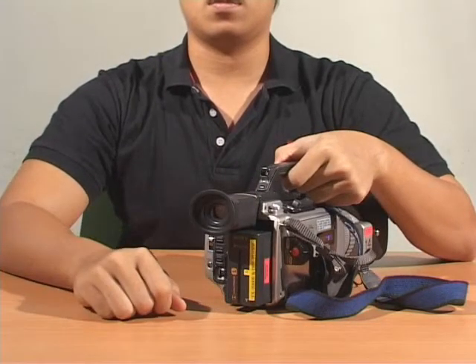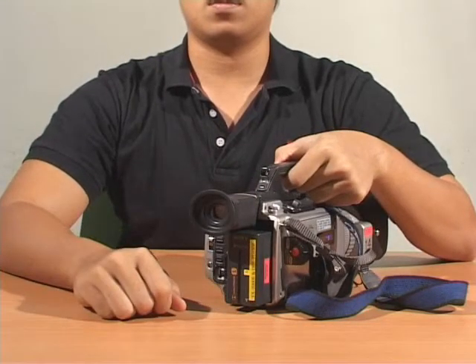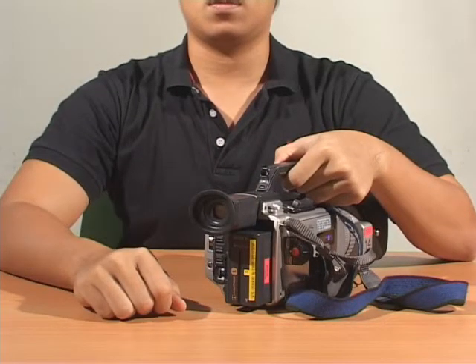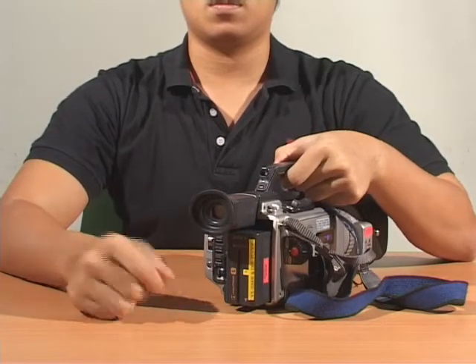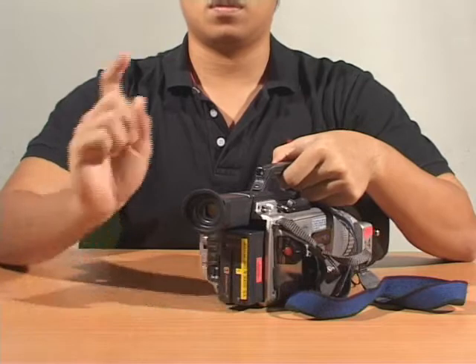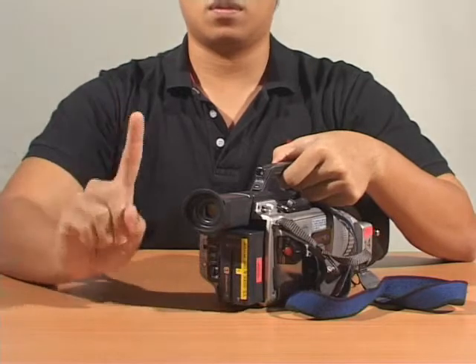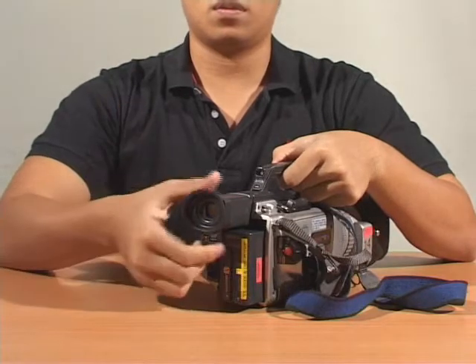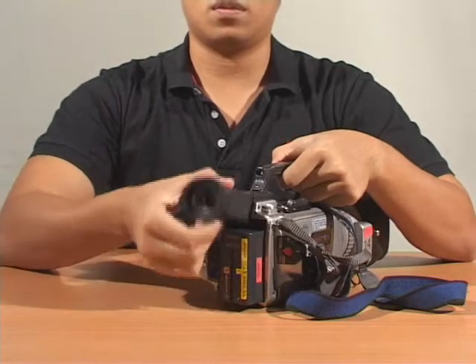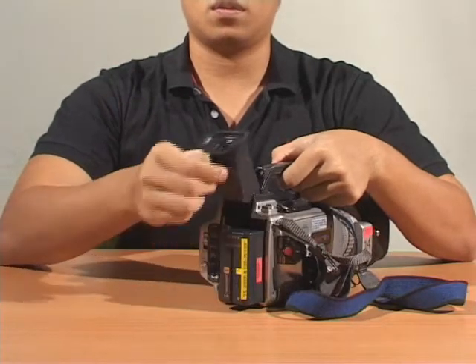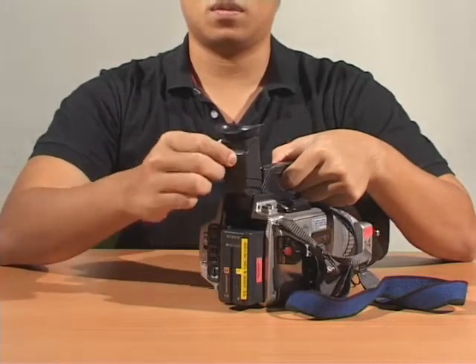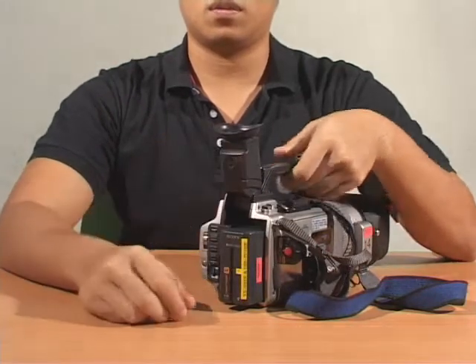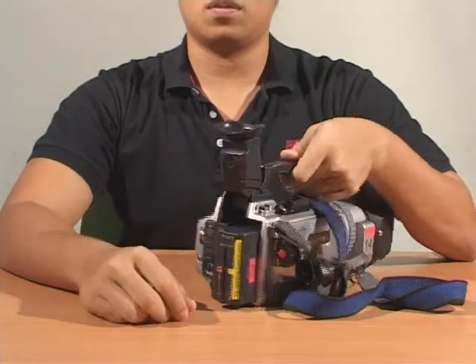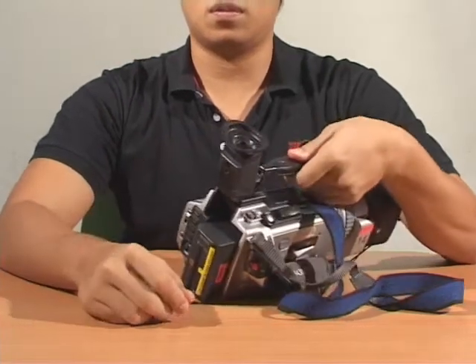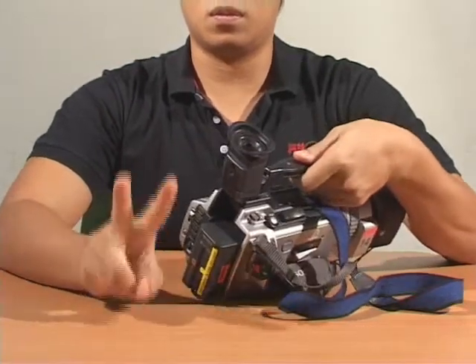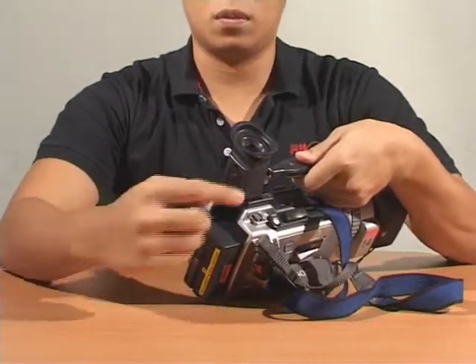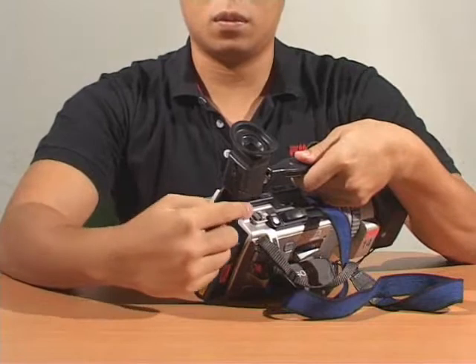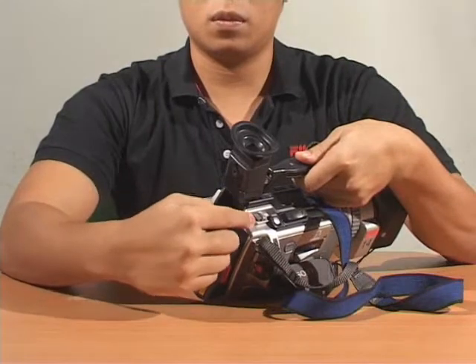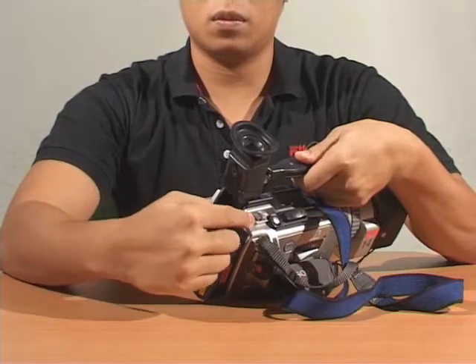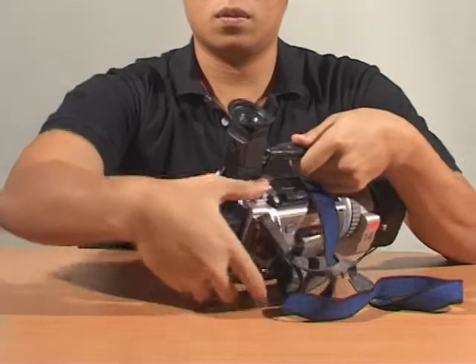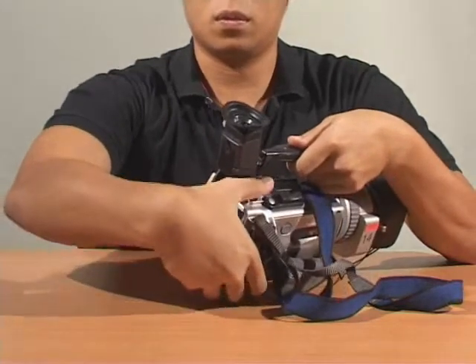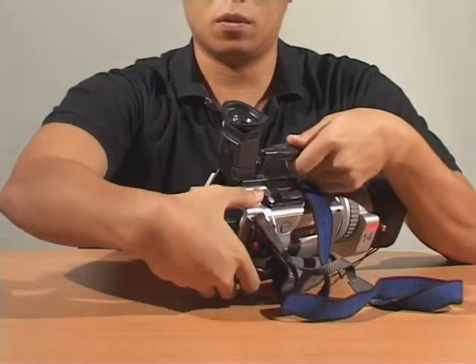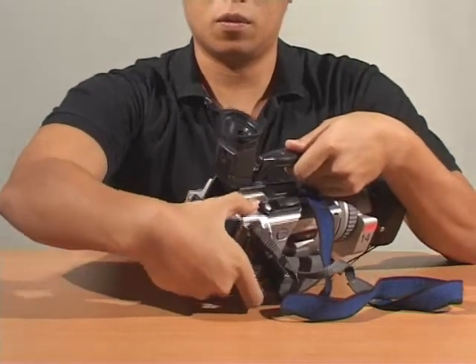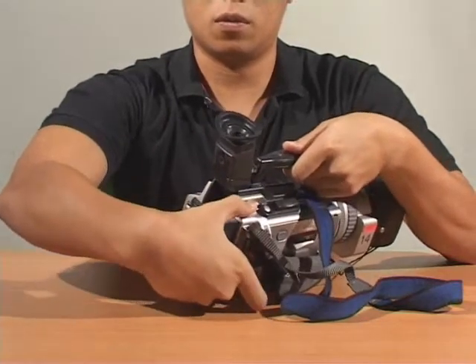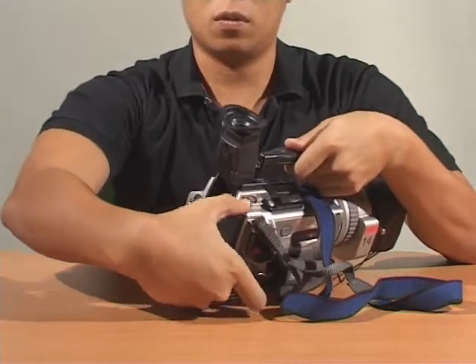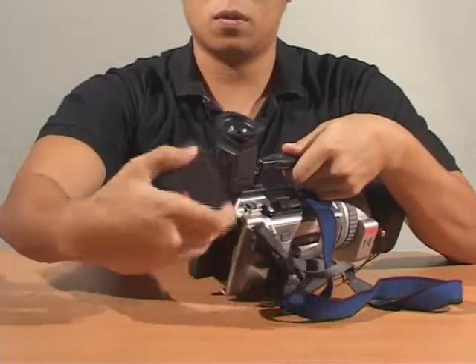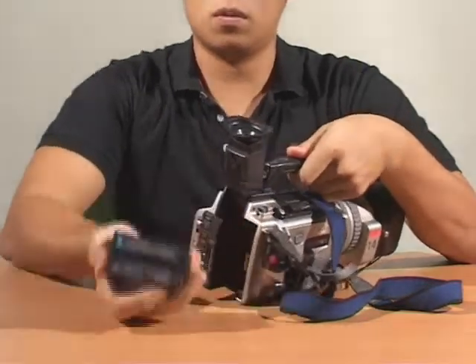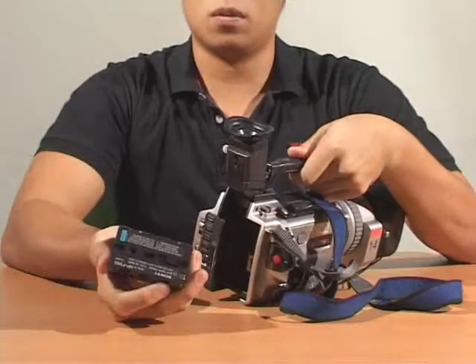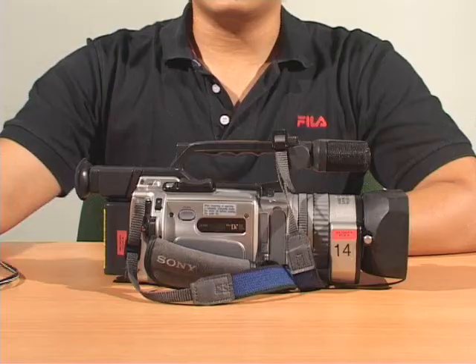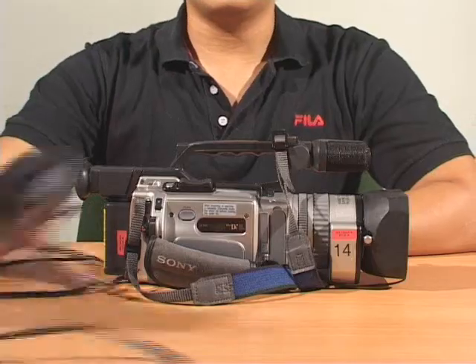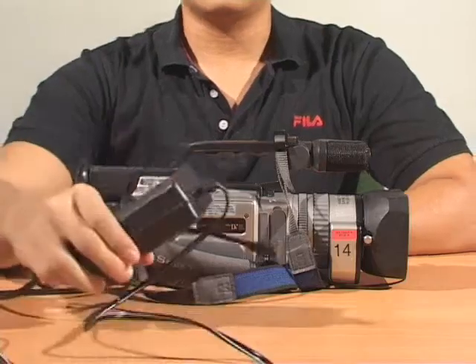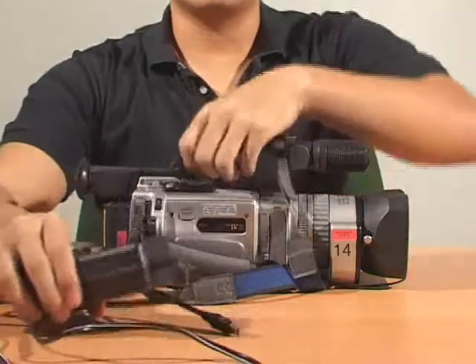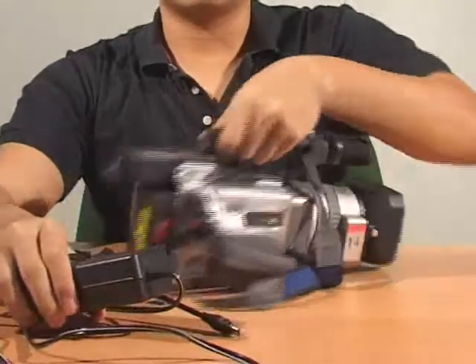To release the battery: Step 1, lift the viewfinder. Step 2, depress on the grey battery release button while simultaneously lifting the battery.